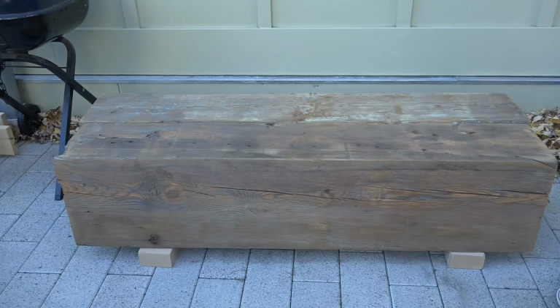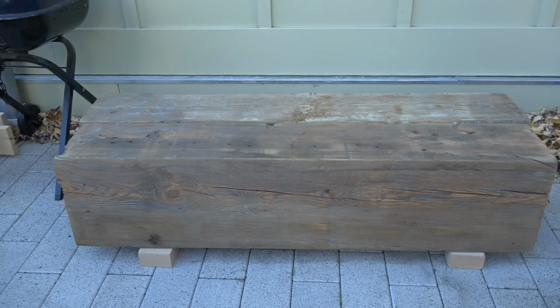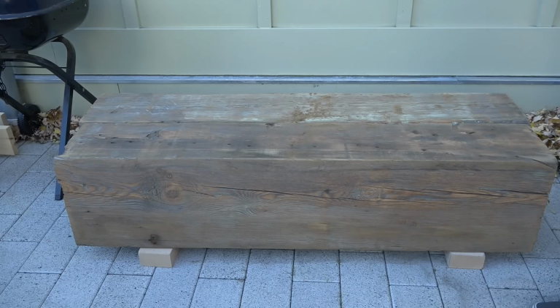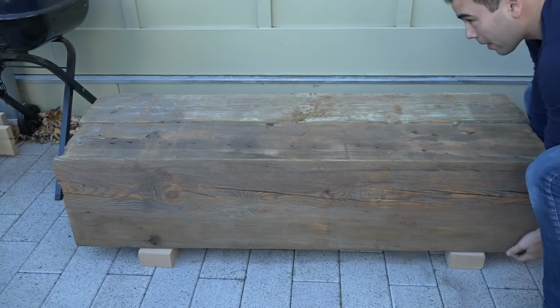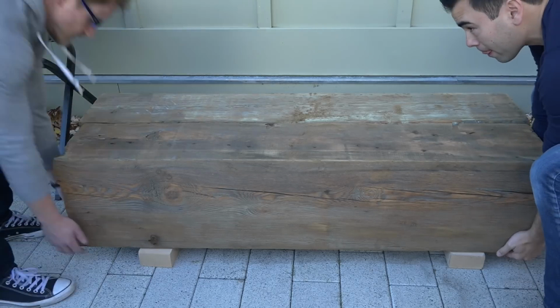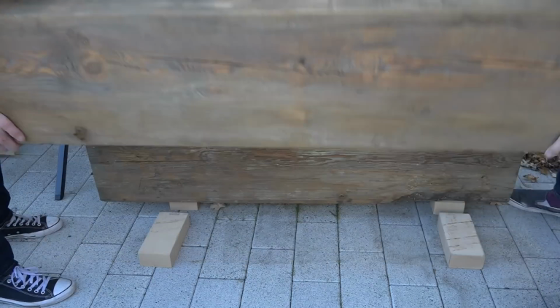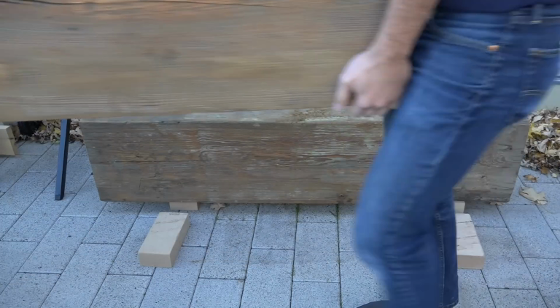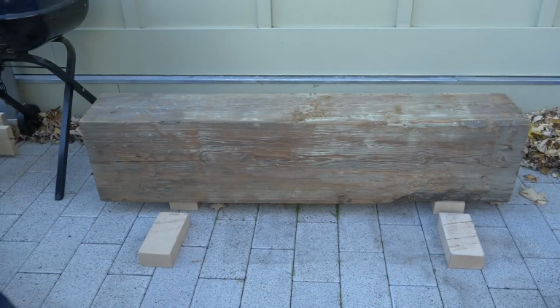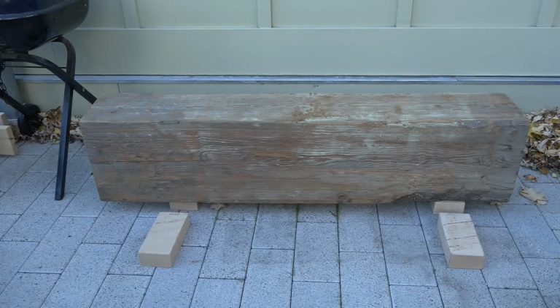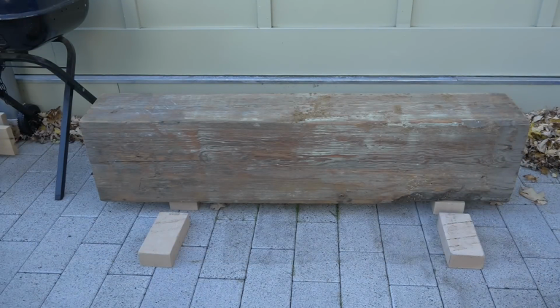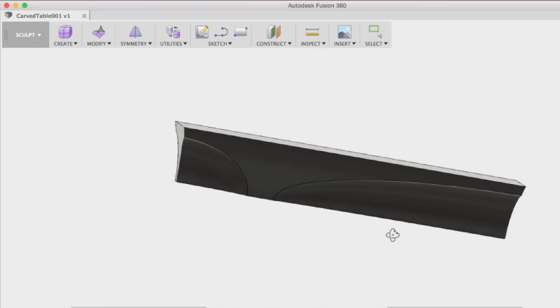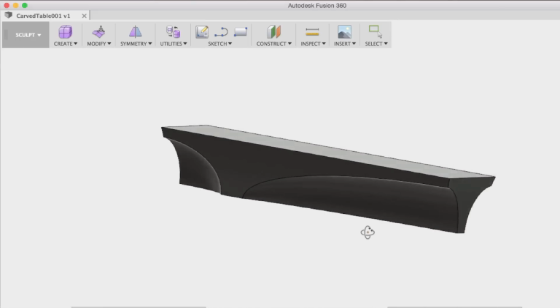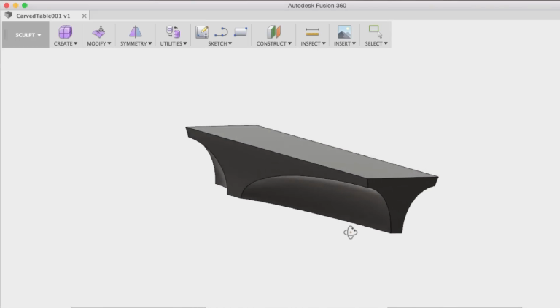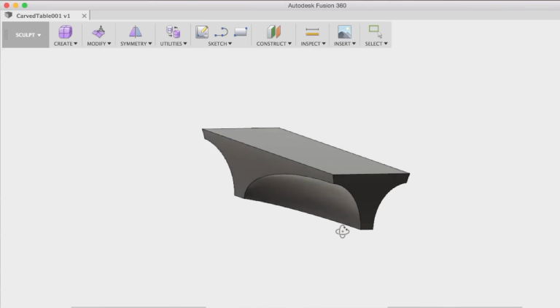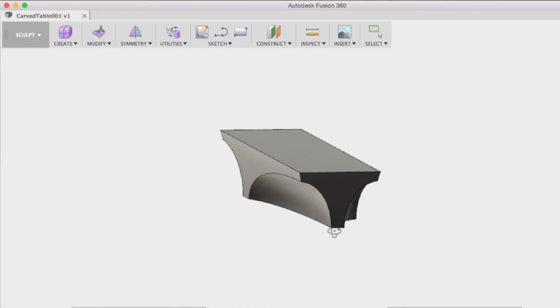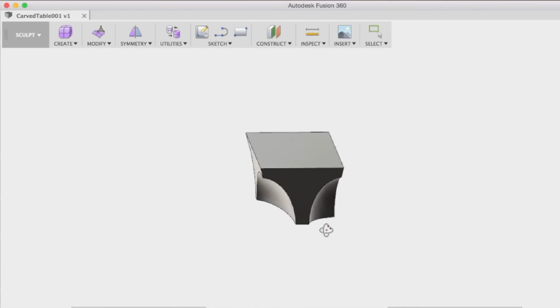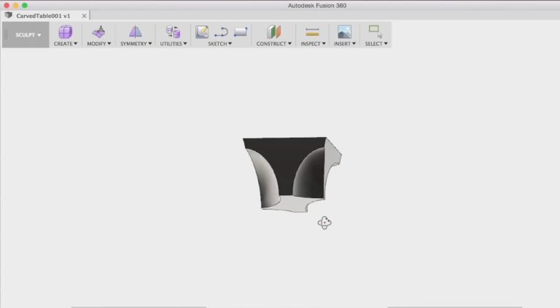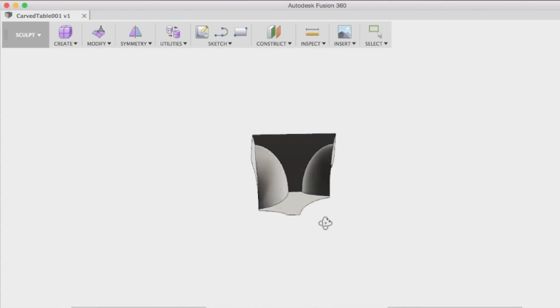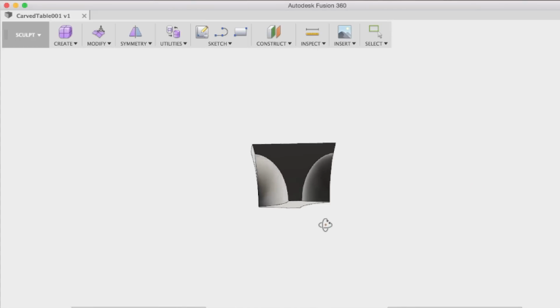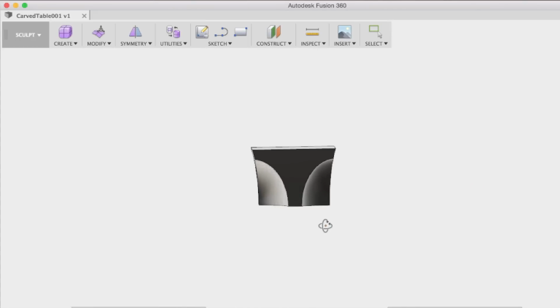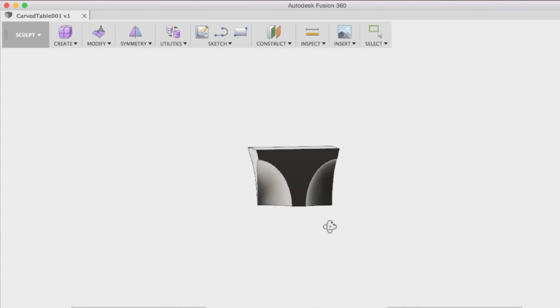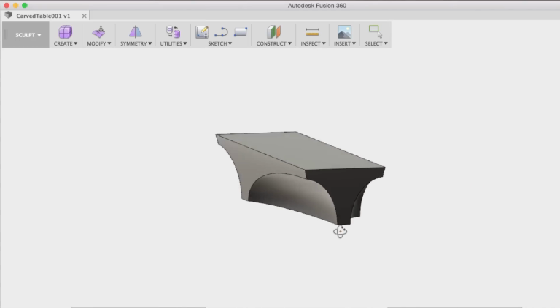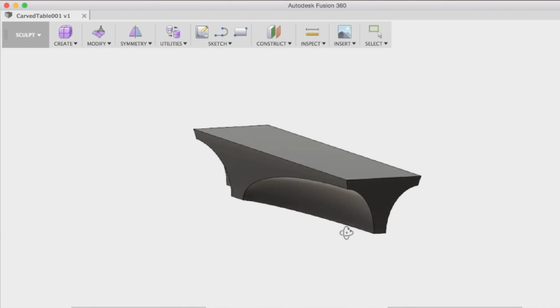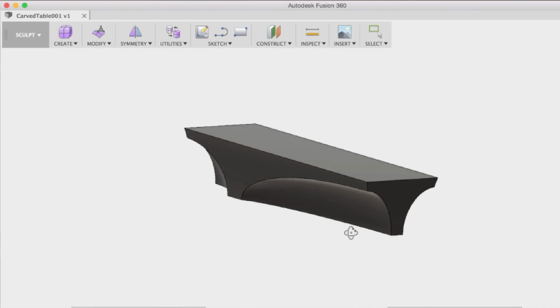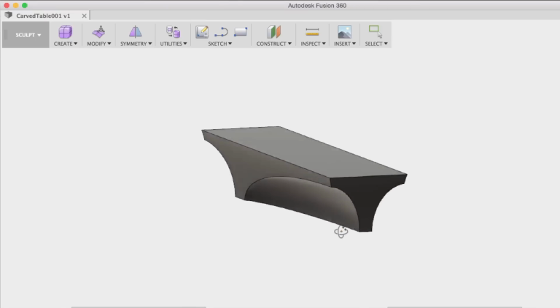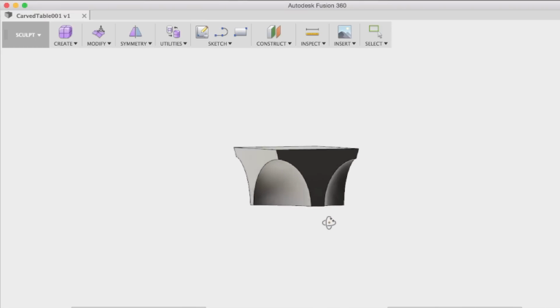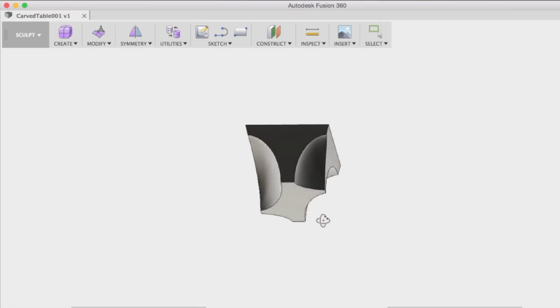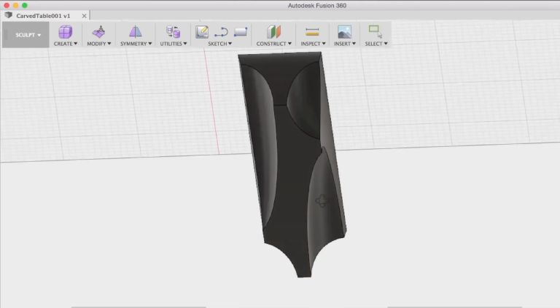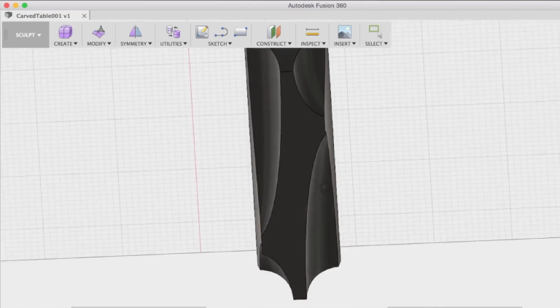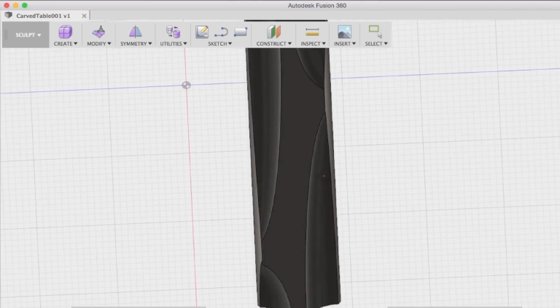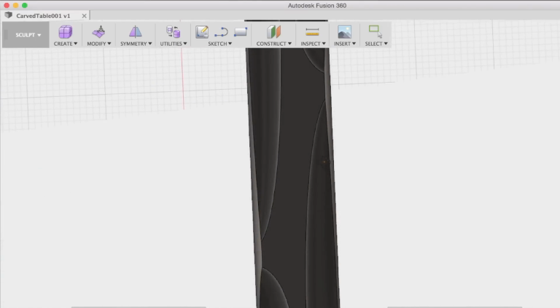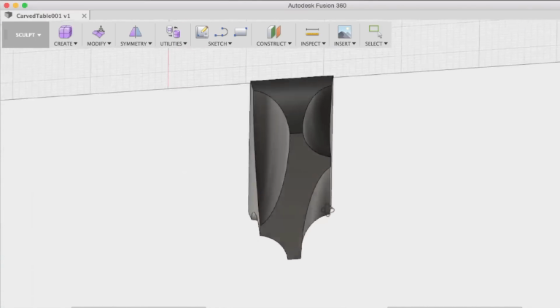I salvaged these pine beams out of a building that was being remodeled here in Boston. I used Autodesk Fusion to model the table — I started with a simple rectangle and then made some spherical shapes that I subtracted from the rectangle to get the finished table.